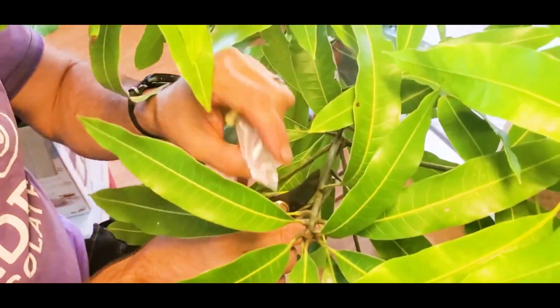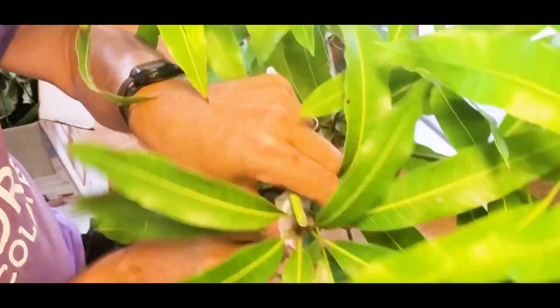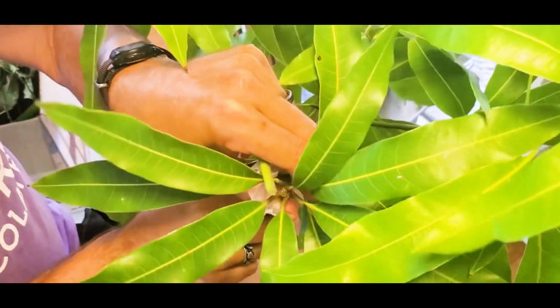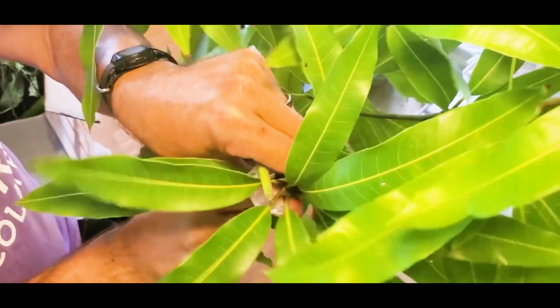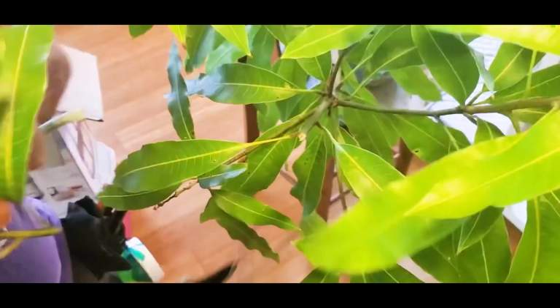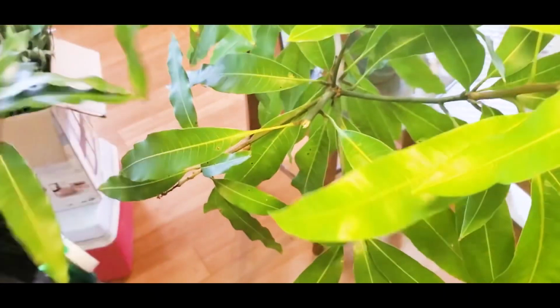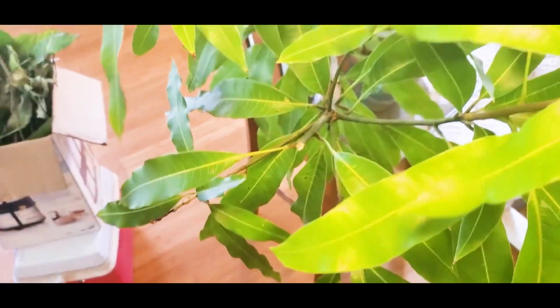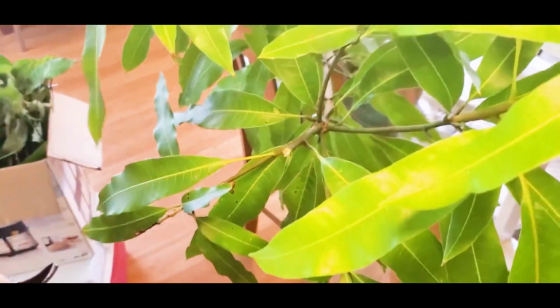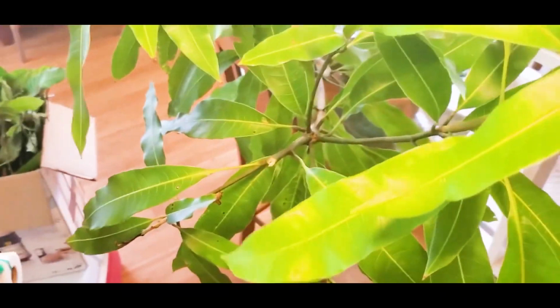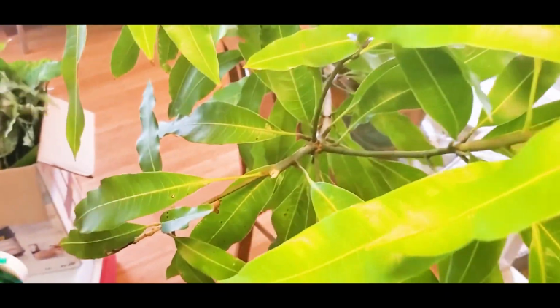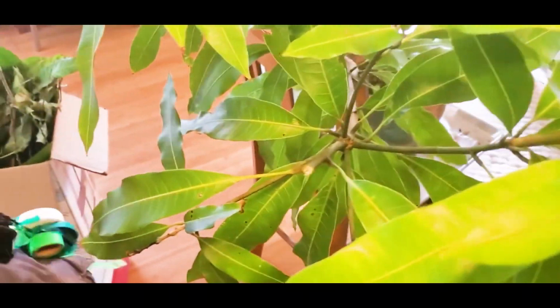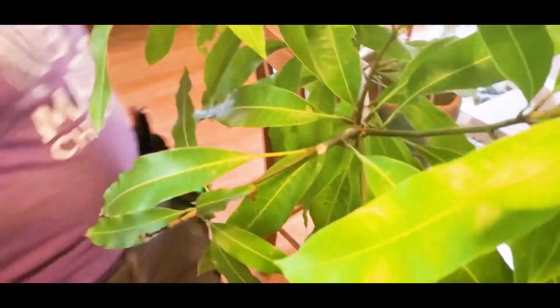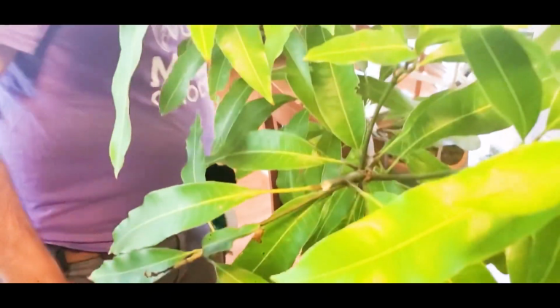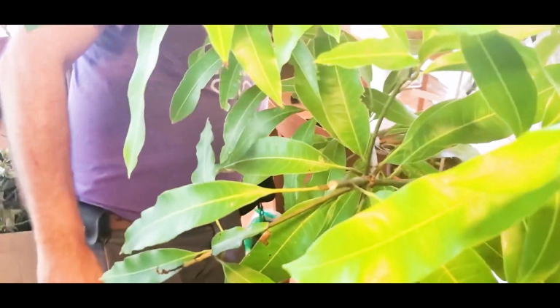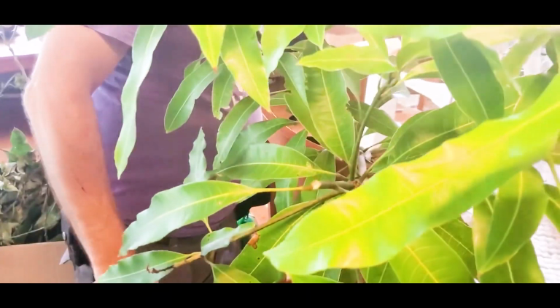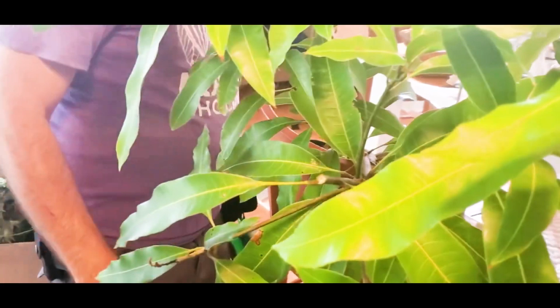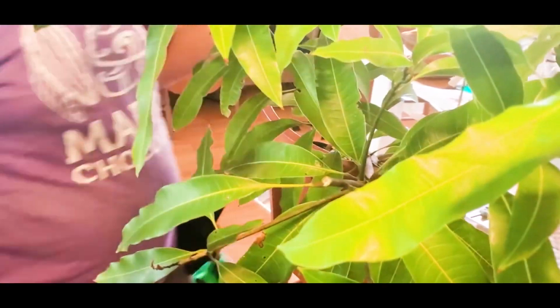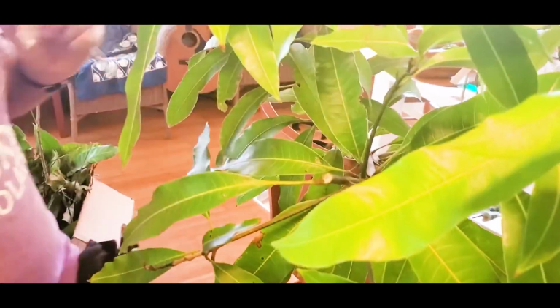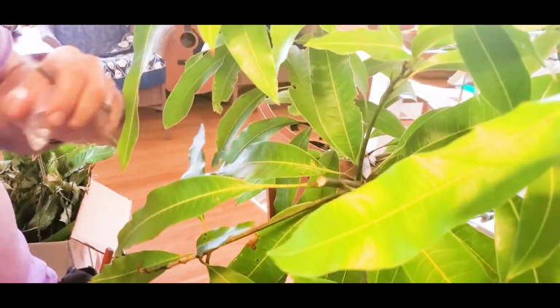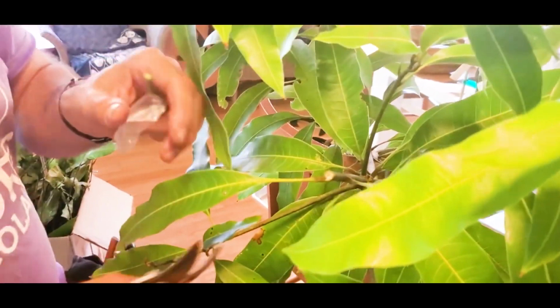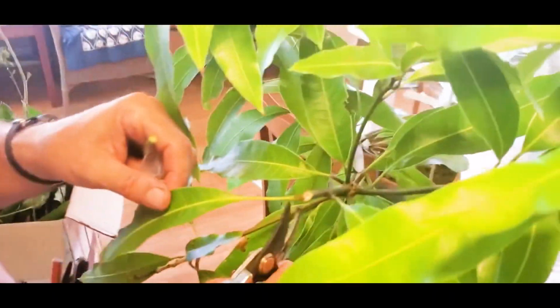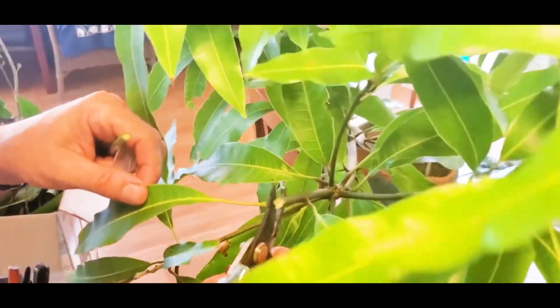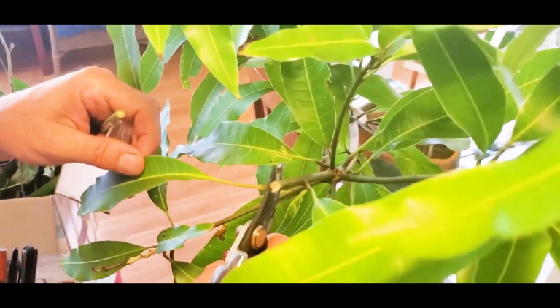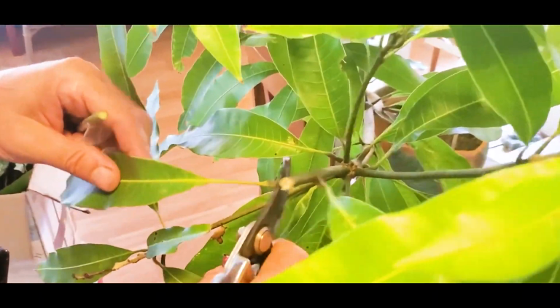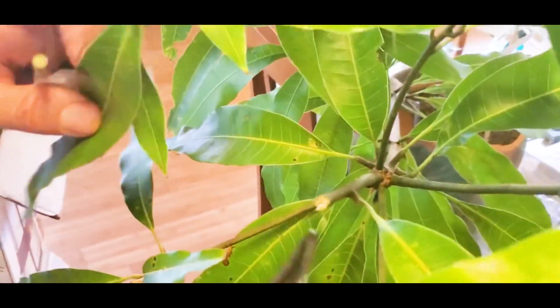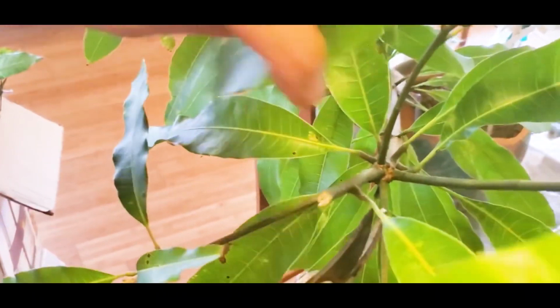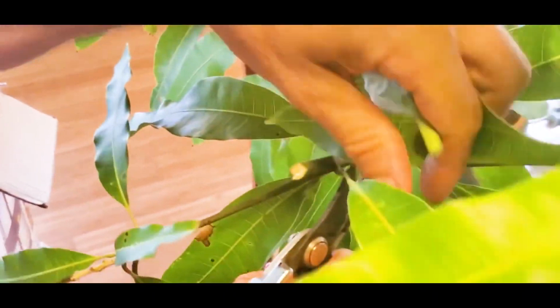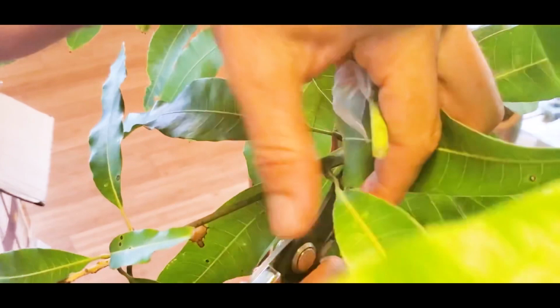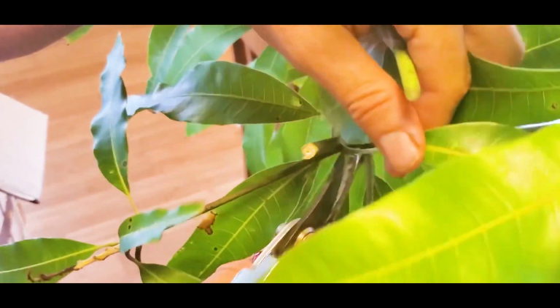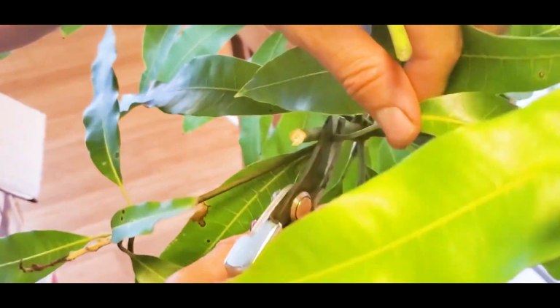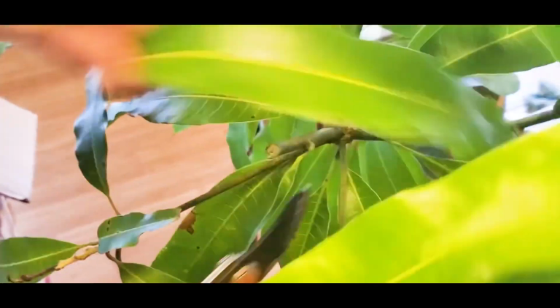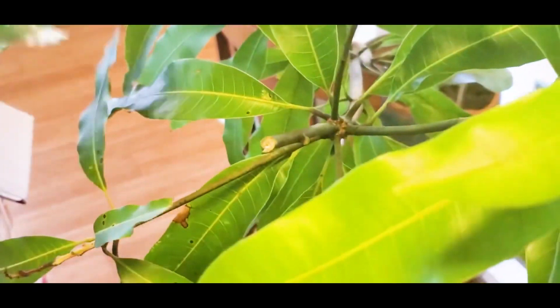I'll clip off this branch here. I want to save it because someone else might want Julie dwarf mangoes on their tree. I'm just going to clear a little space so I can see.